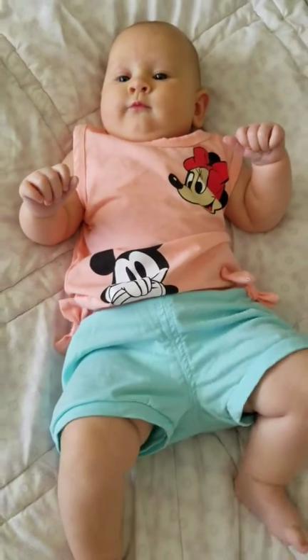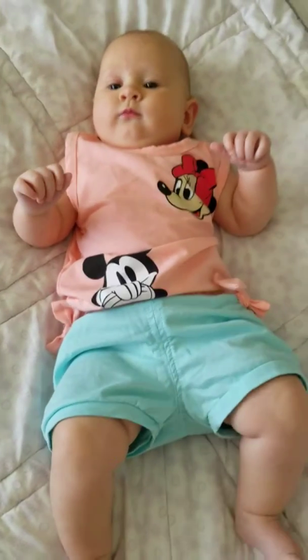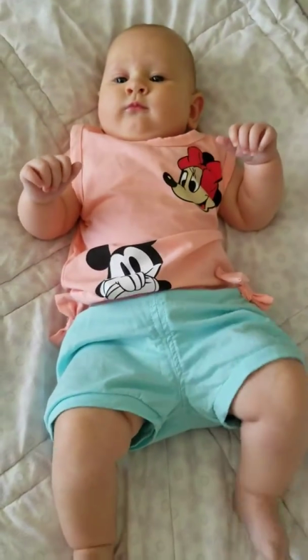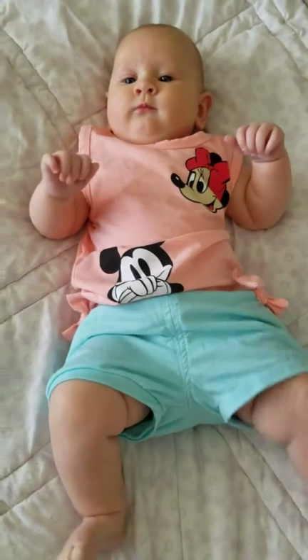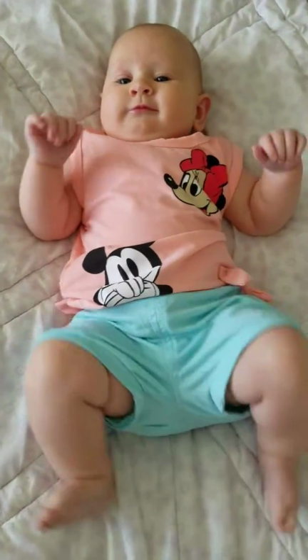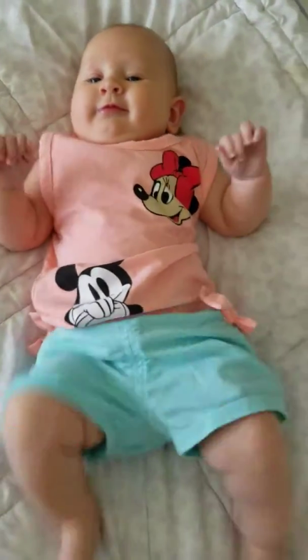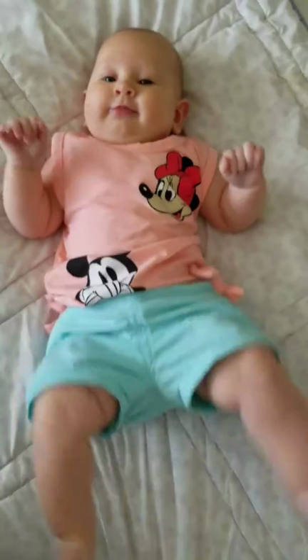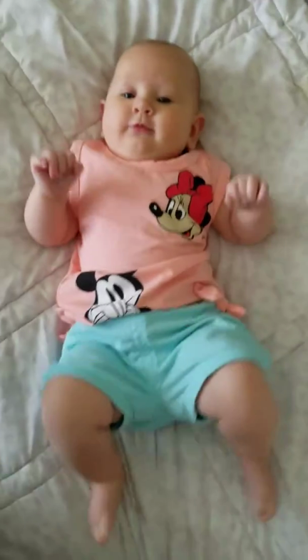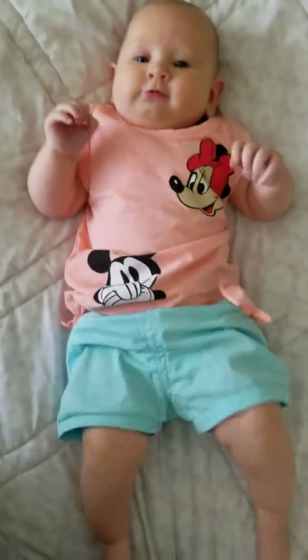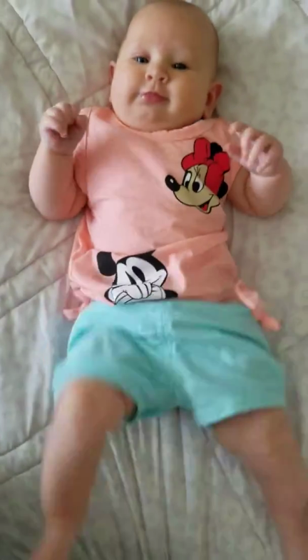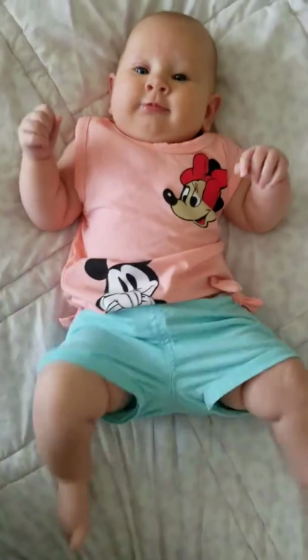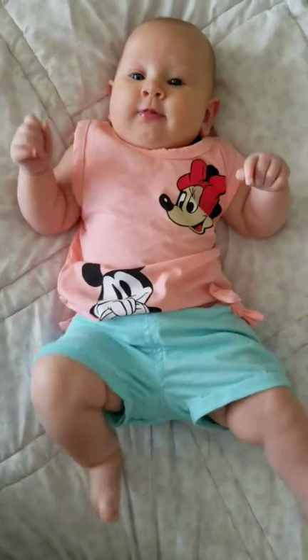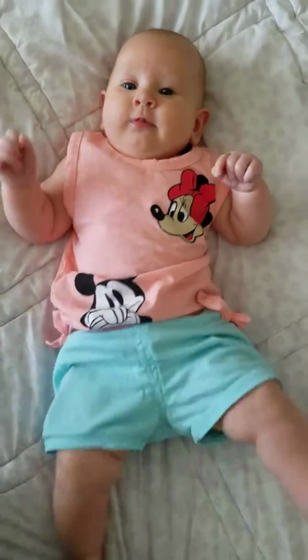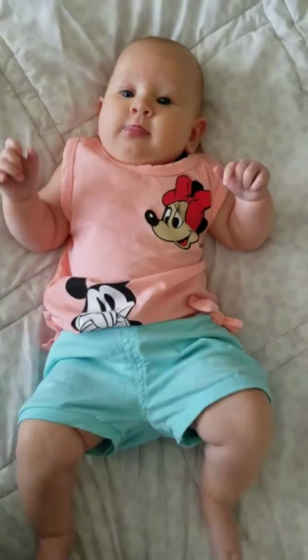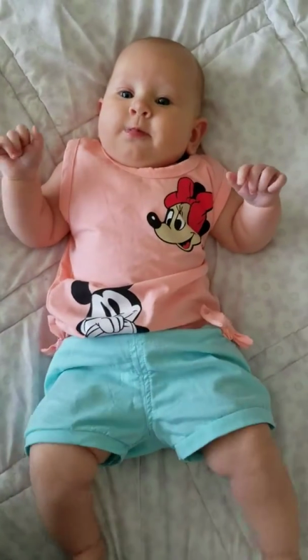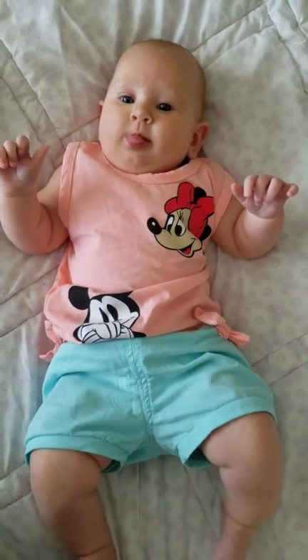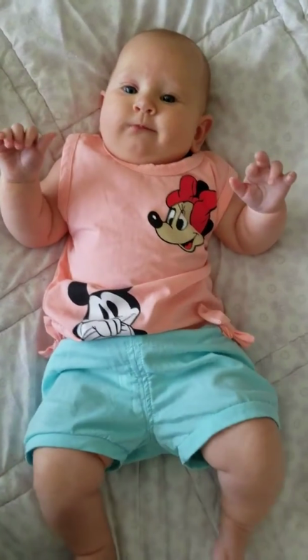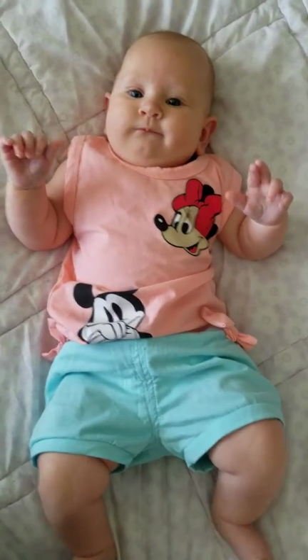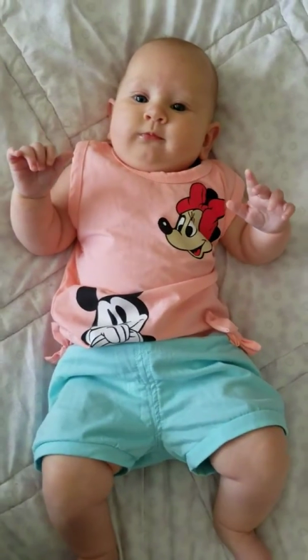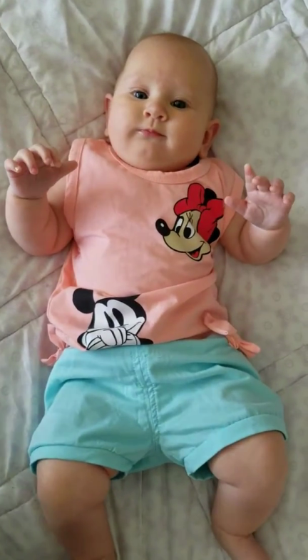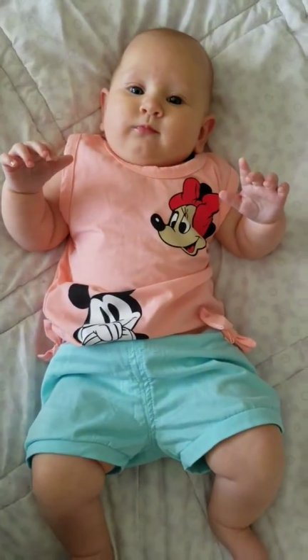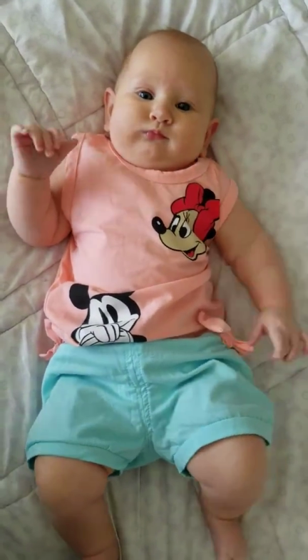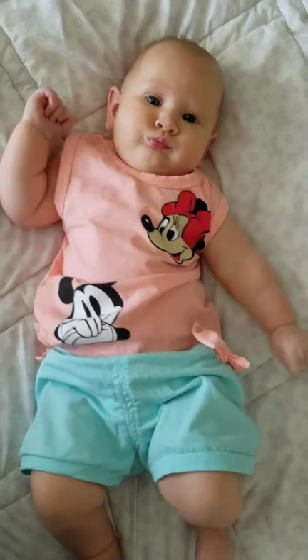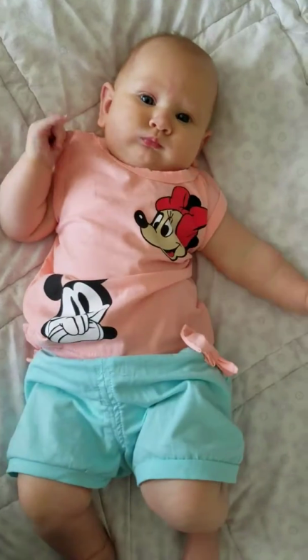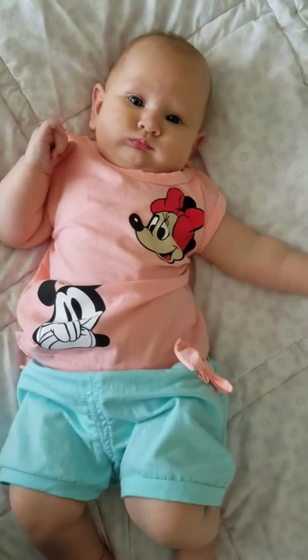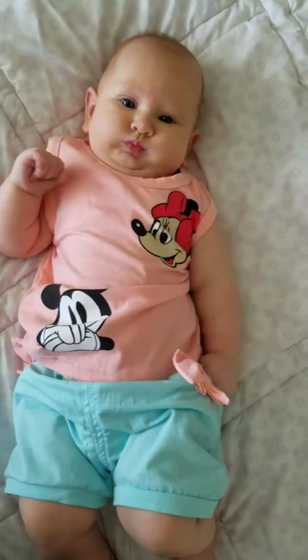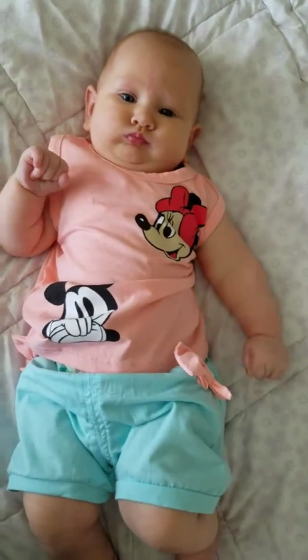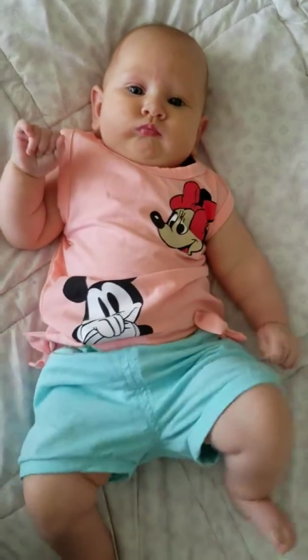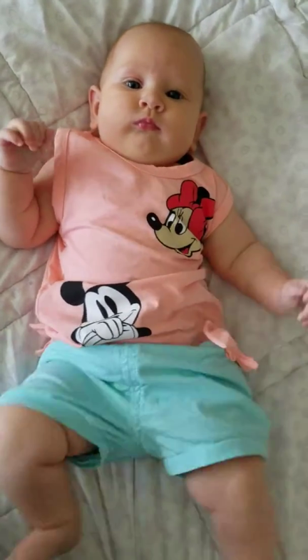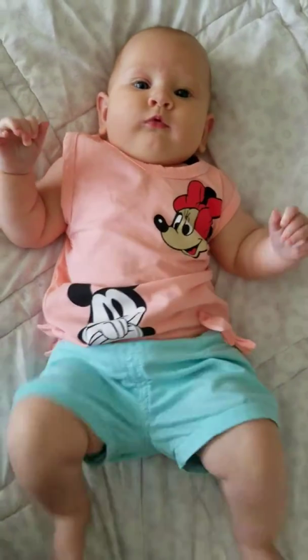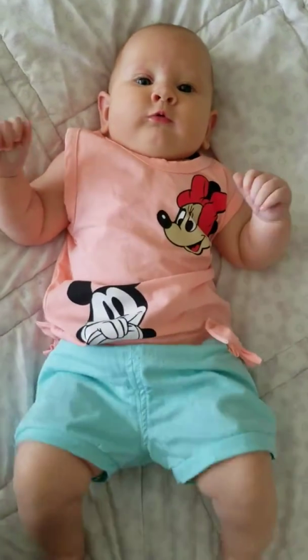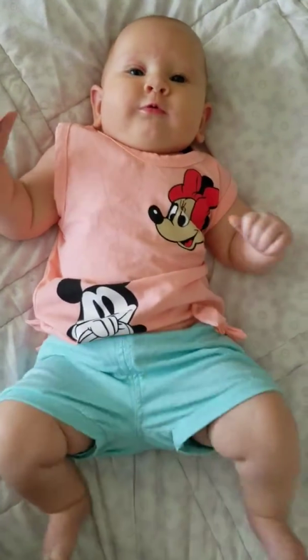I will be leaving a link at the bottom of this review so you guys can check out my blog post to read more about the outfit, as well as the company where you can purchase yours.